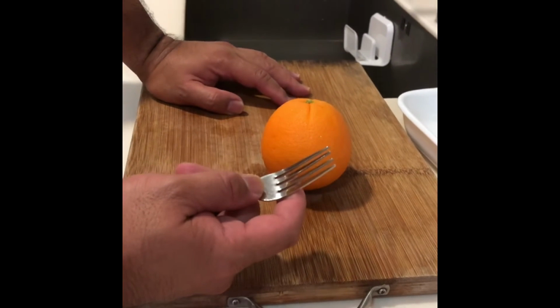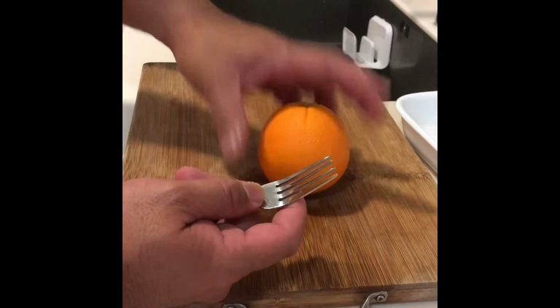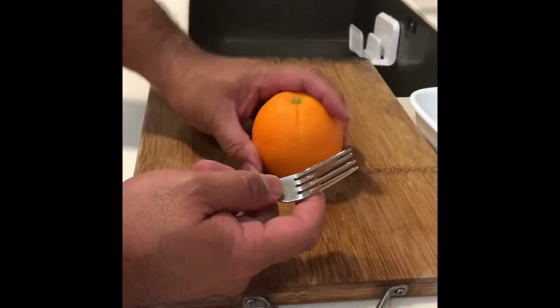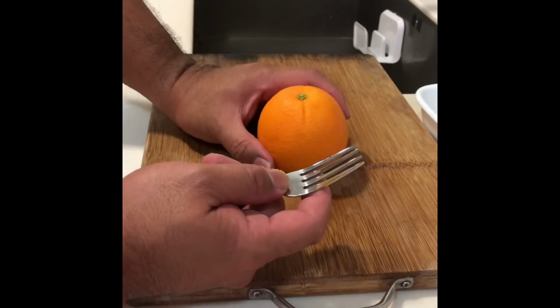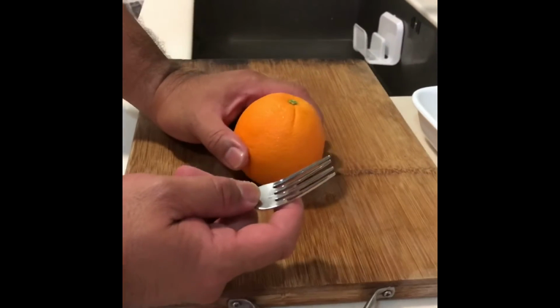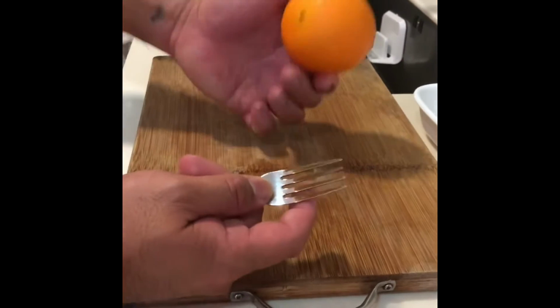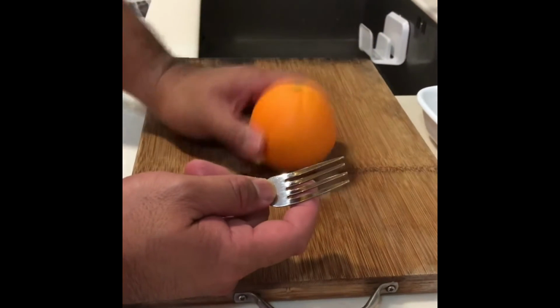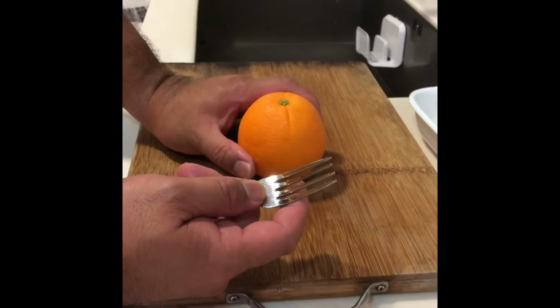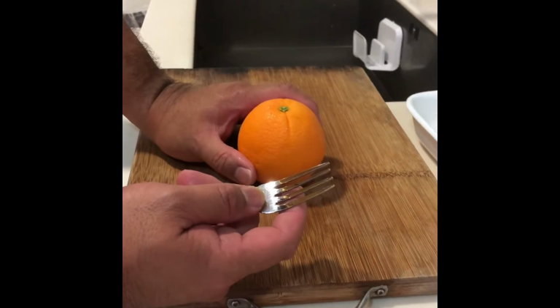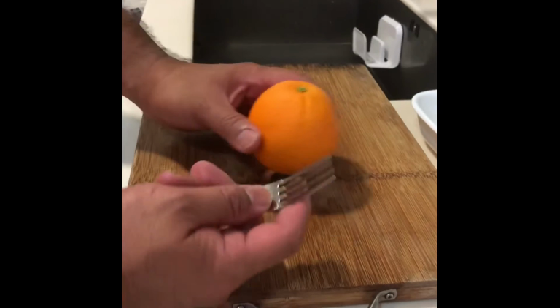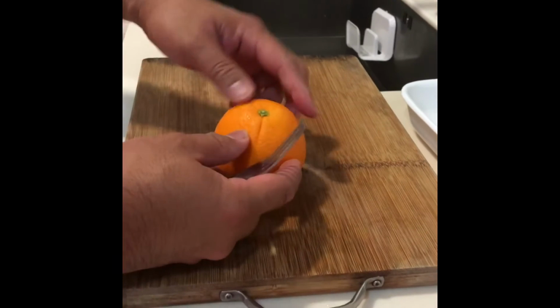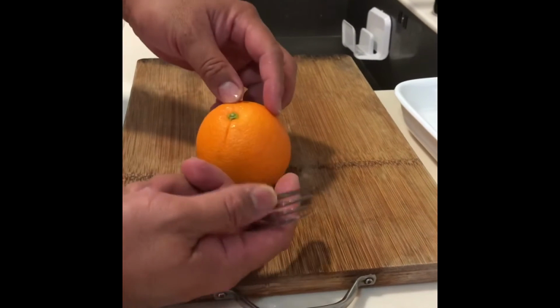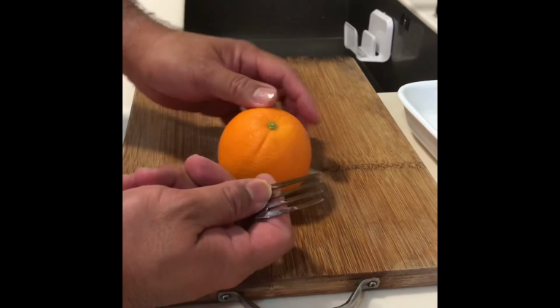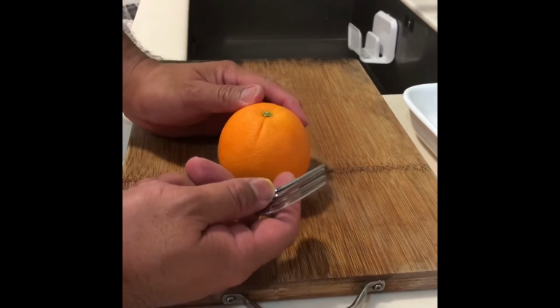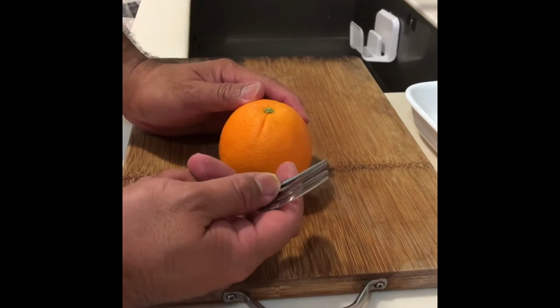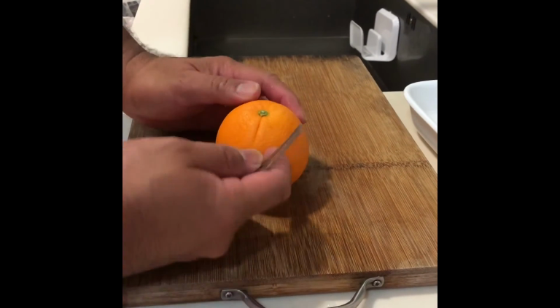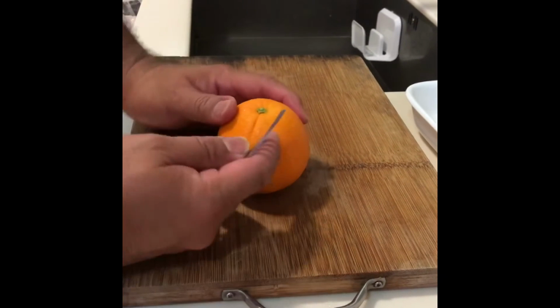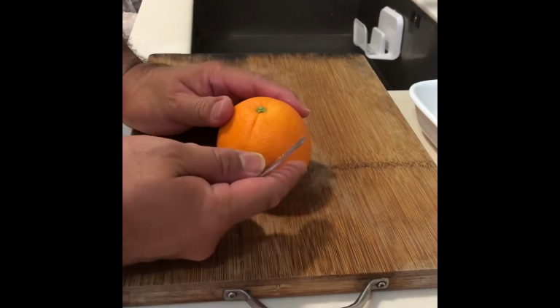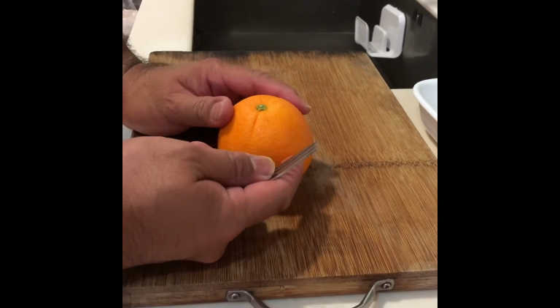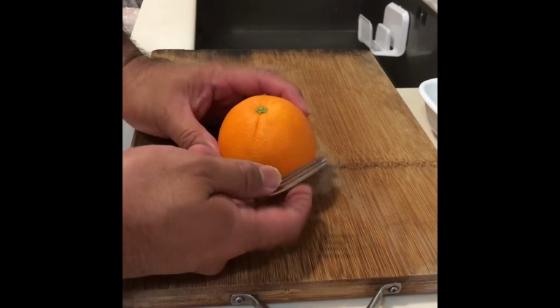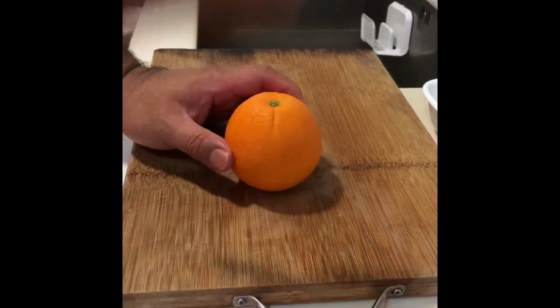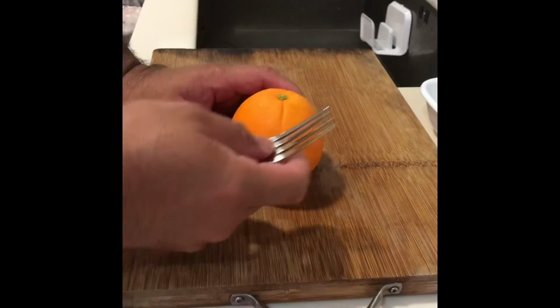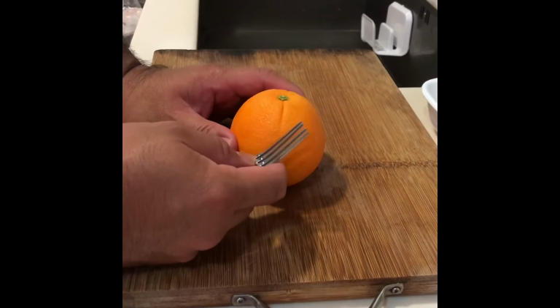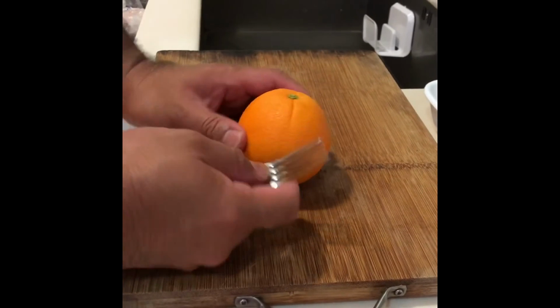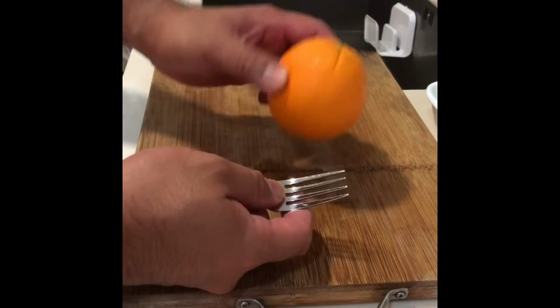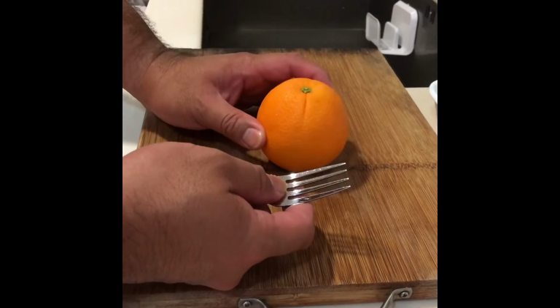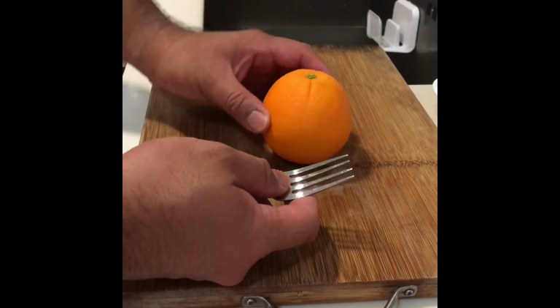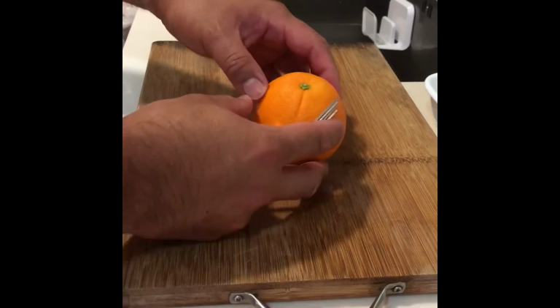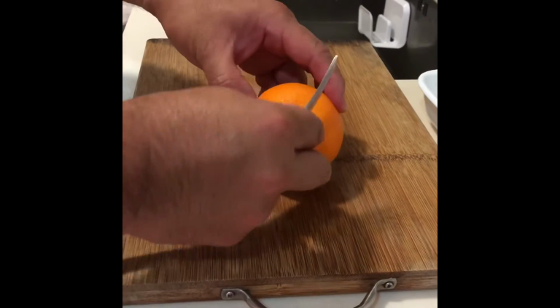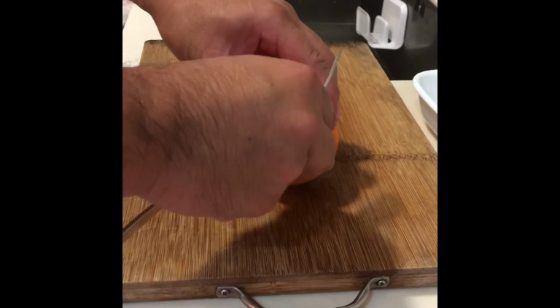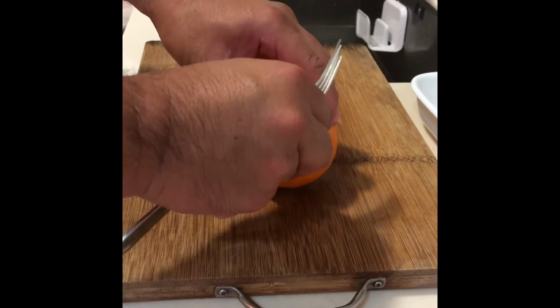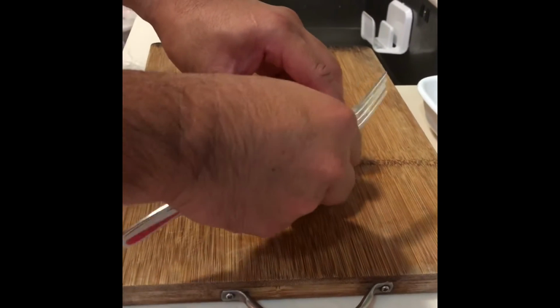So when she gave me an orange, I asked, "Auntie, how do you peel an orange?" And she said, "Why don't you use your brain?" I said, "I don't know how — can you teach me?" So she used a fork and demonstrated this little neat trick. Let's see how we go.